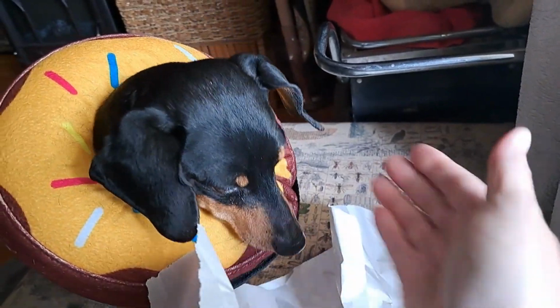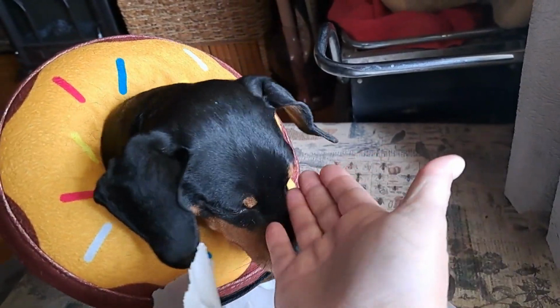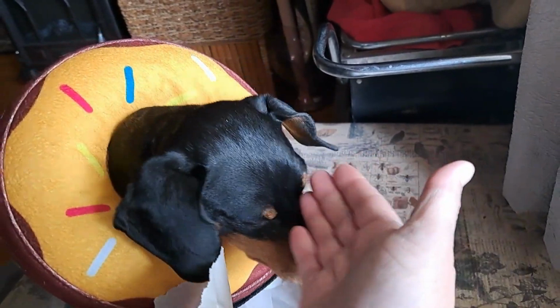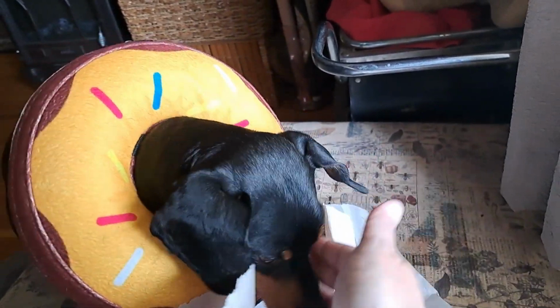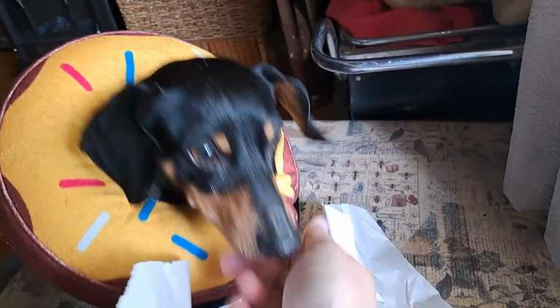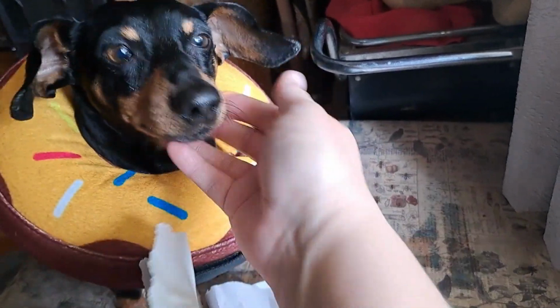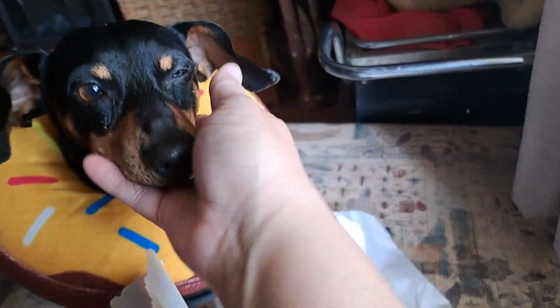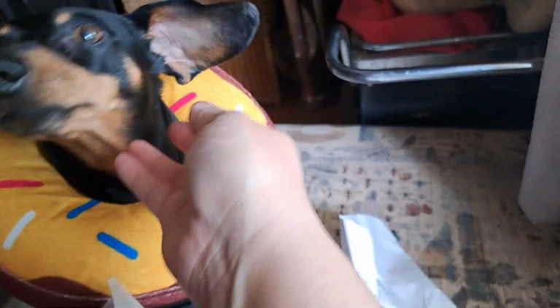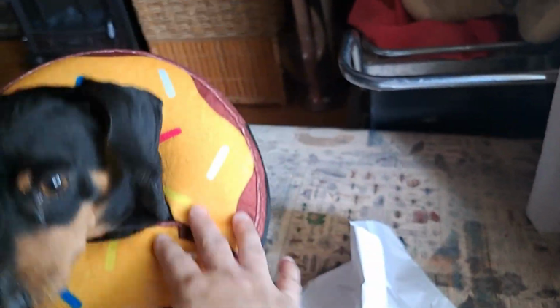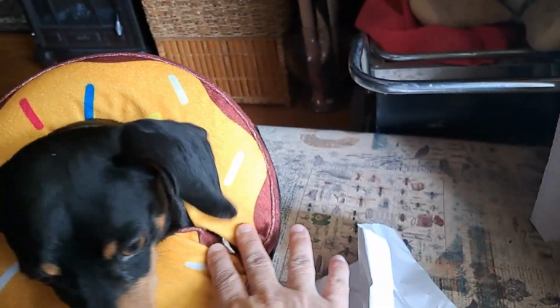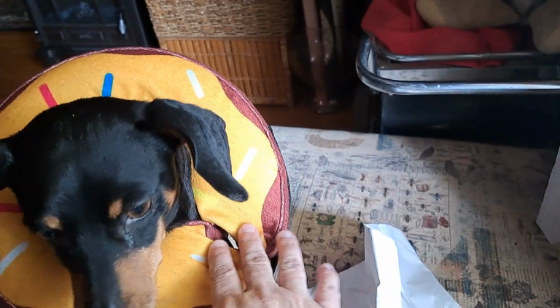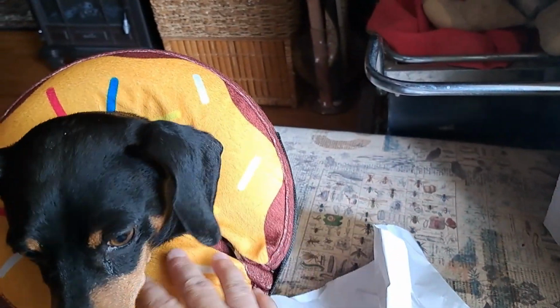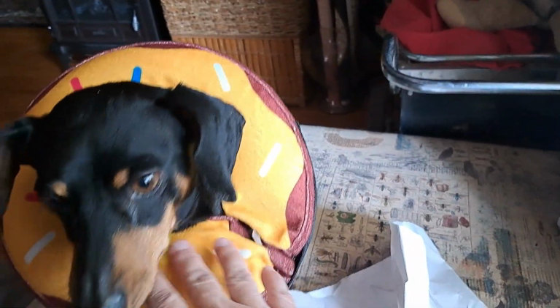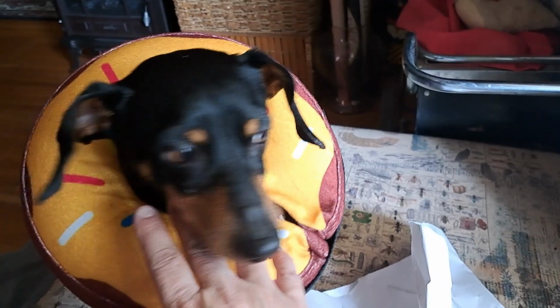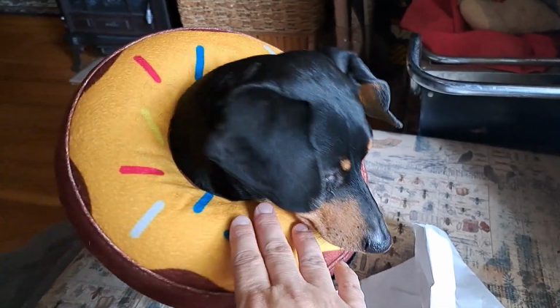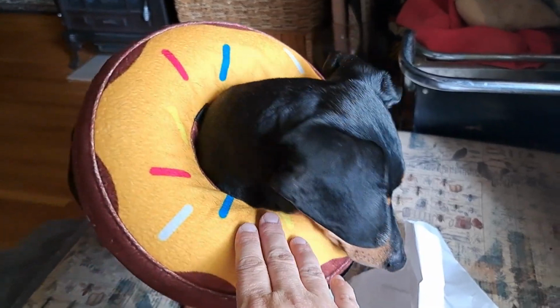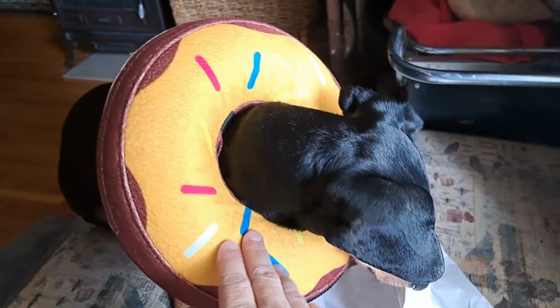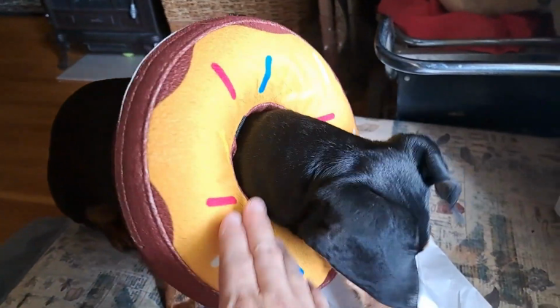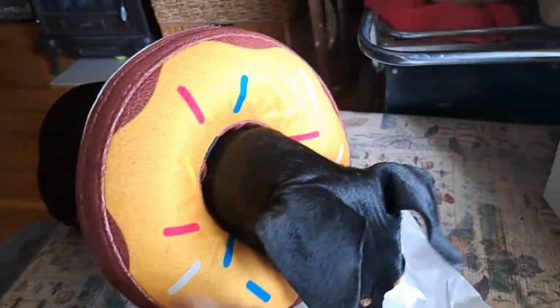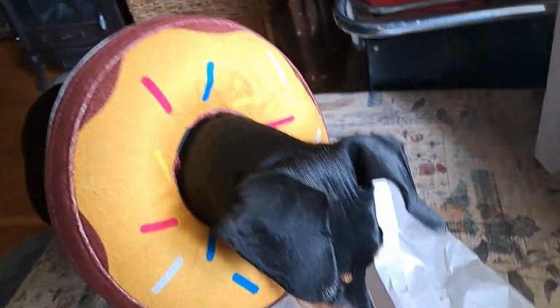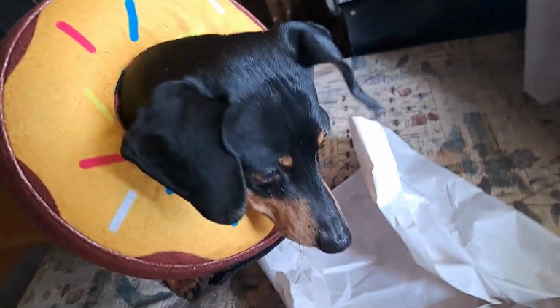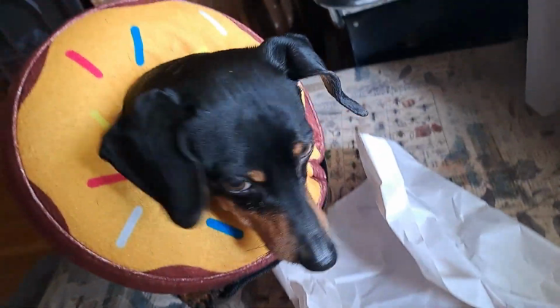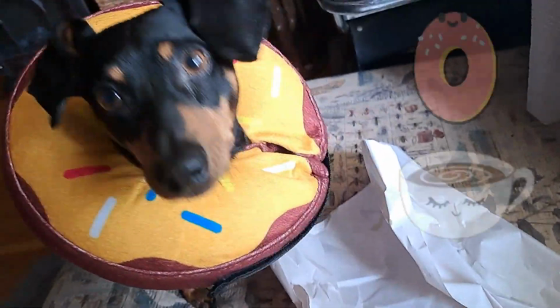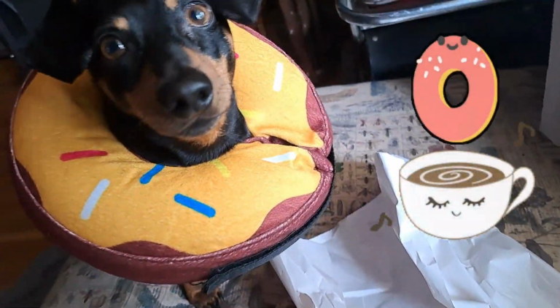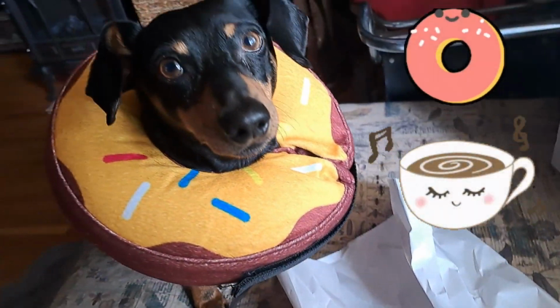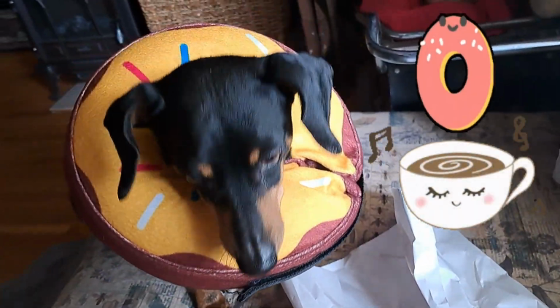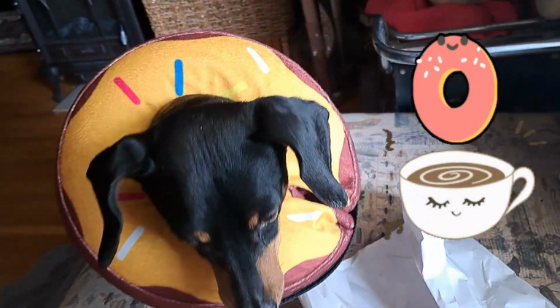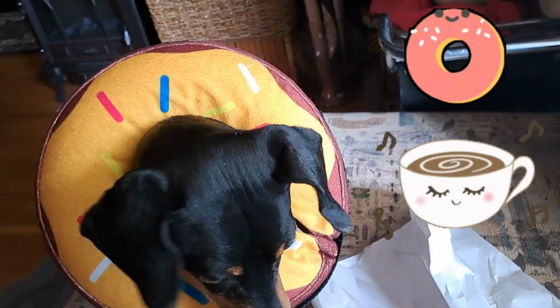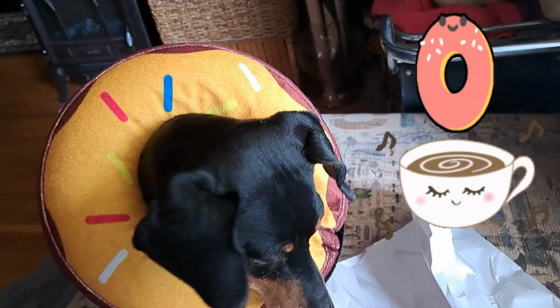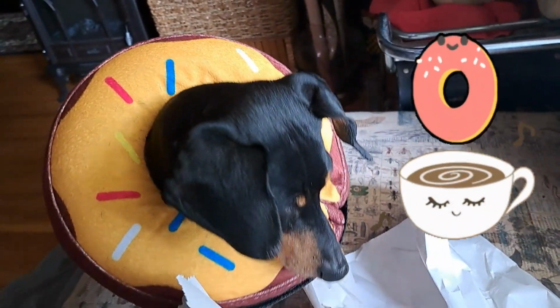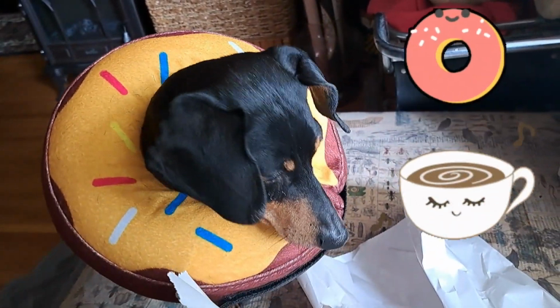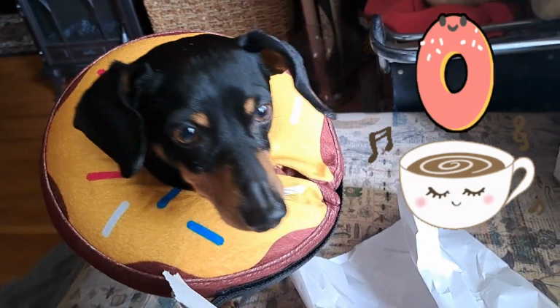Please say good things for Grommie to feel better soon. We're going to feel good, my little donut. Thanks for watching. Bye!